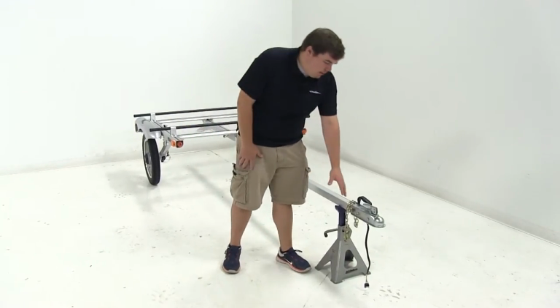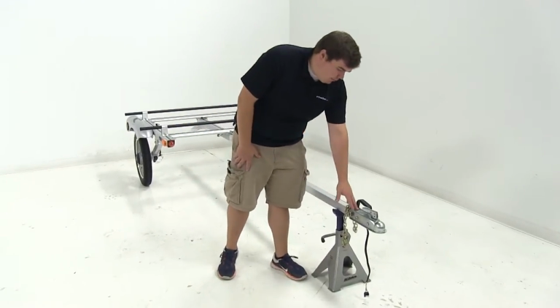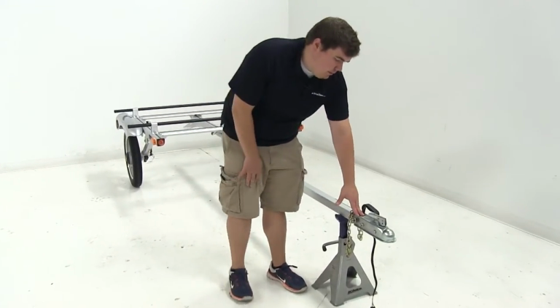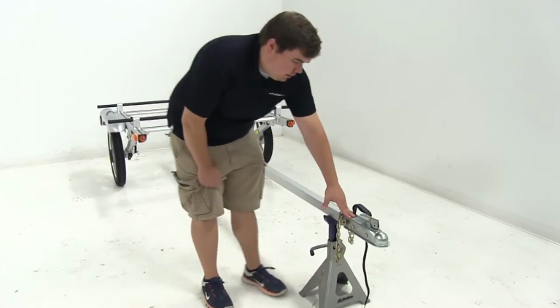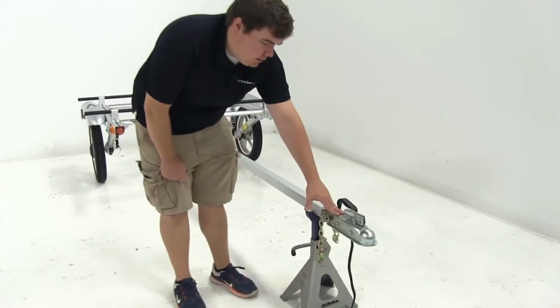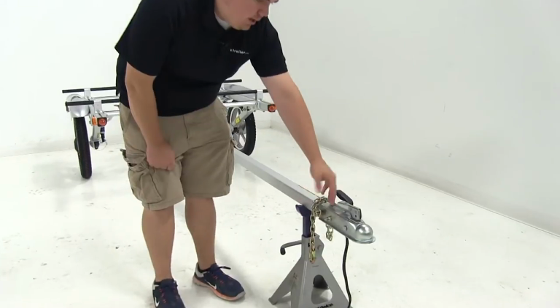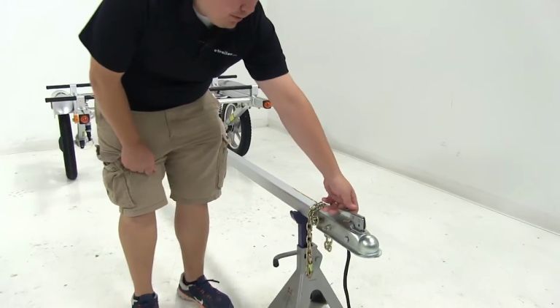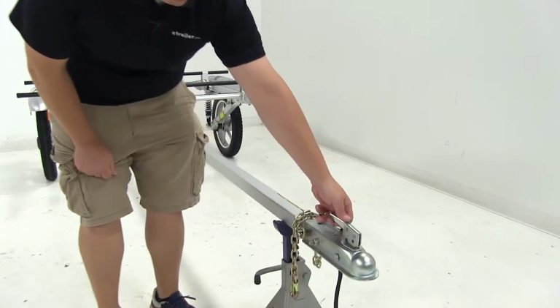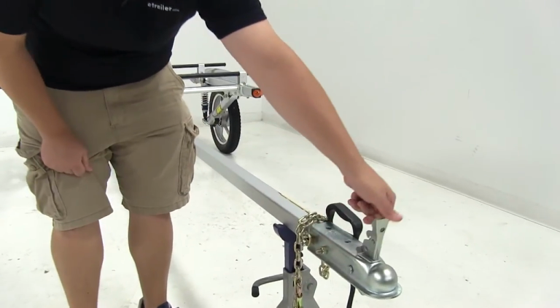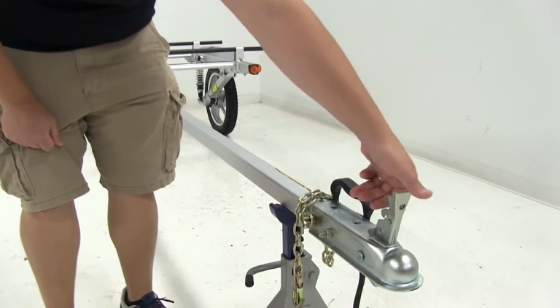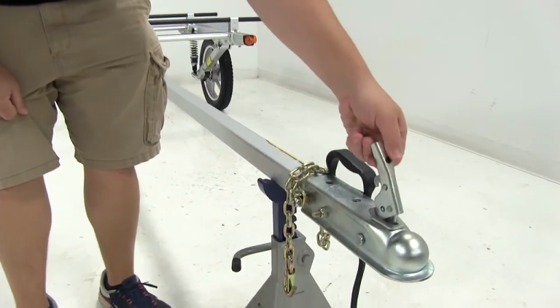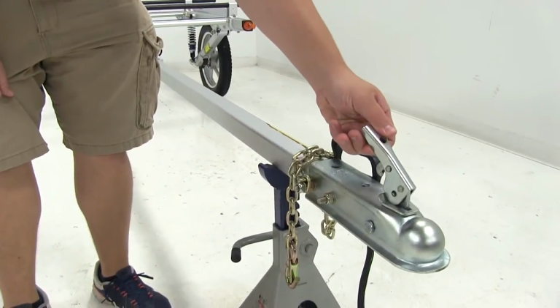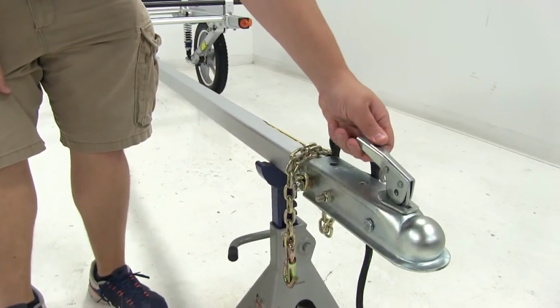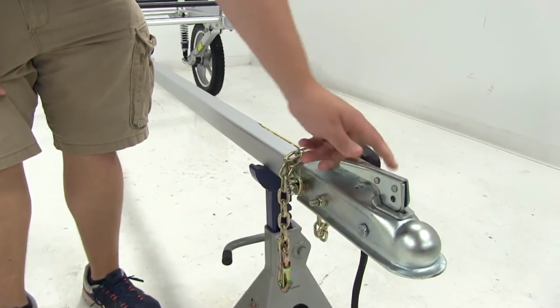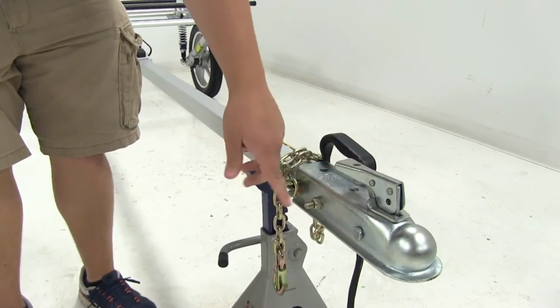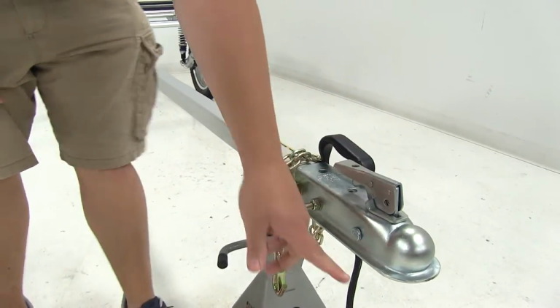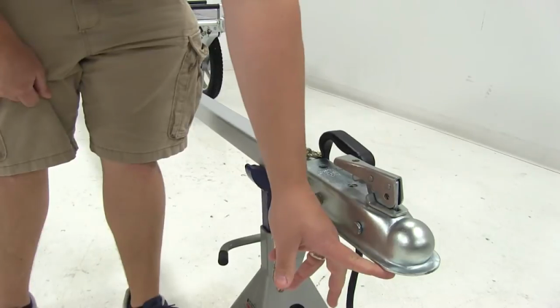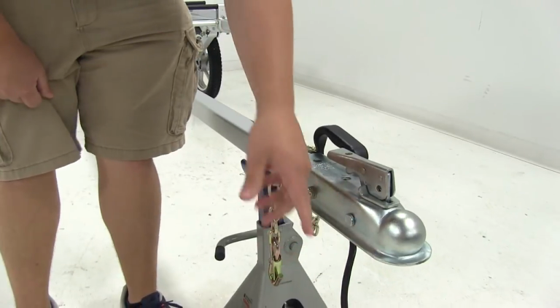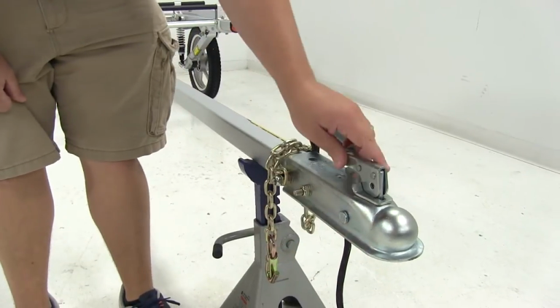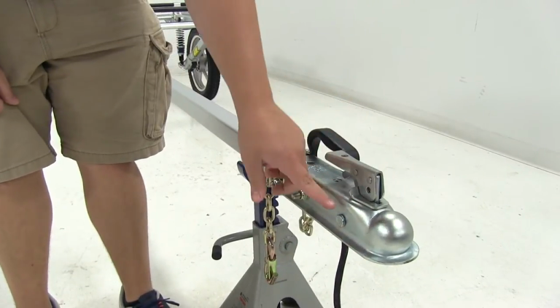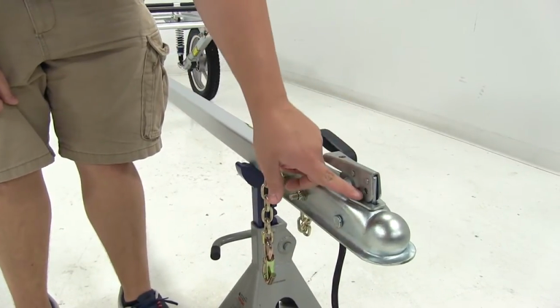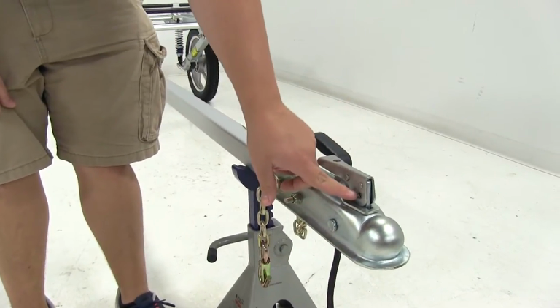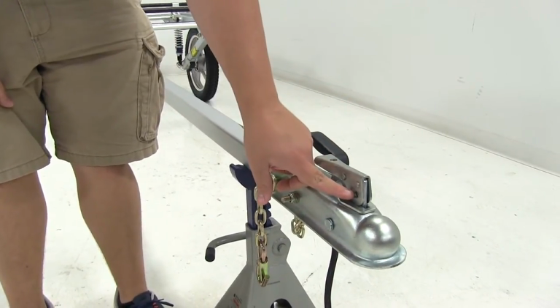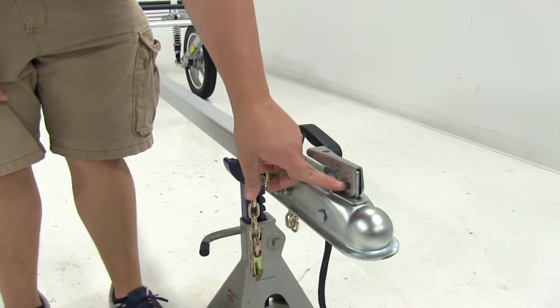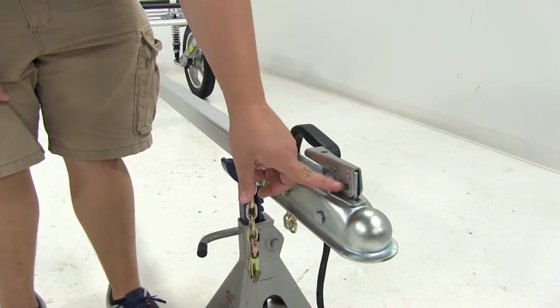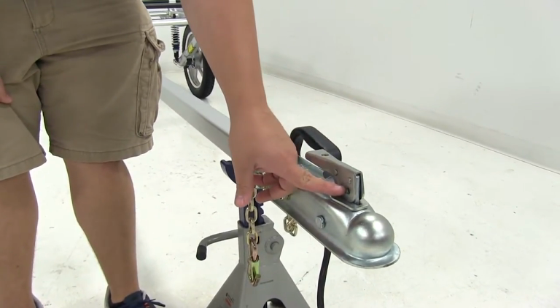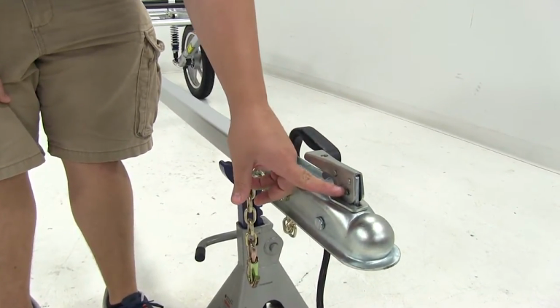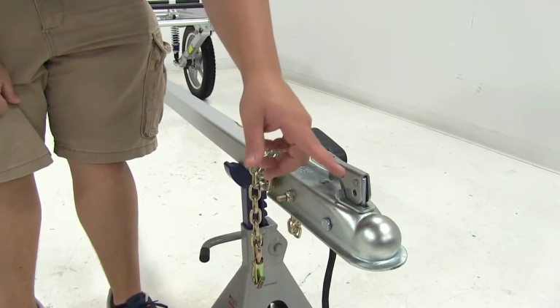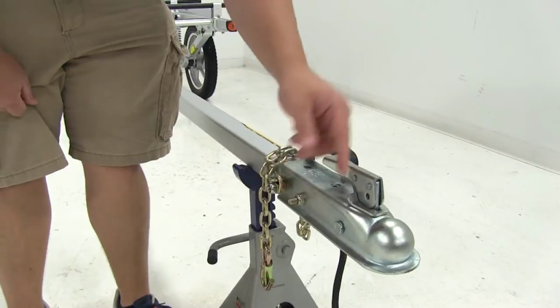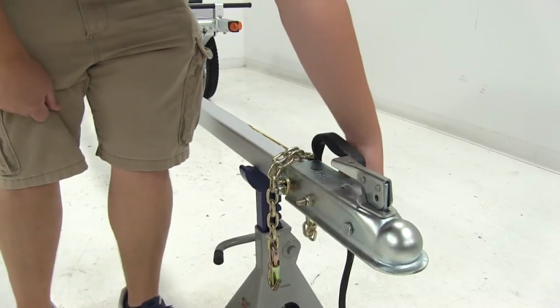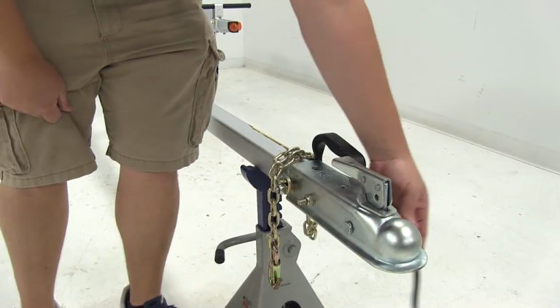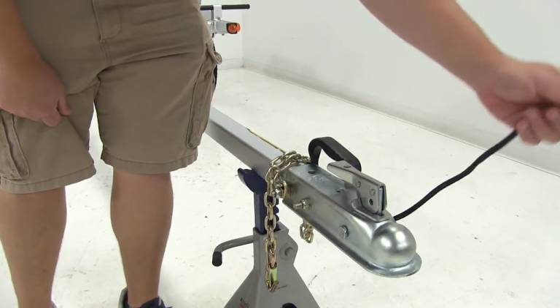Here at the front you're going to notice that we have a coupler with a trigger latch system. That's going to allow us to engage or disconnect from our 2-inch hitch ball. It's also got a little hole right here so we can install a coupler pin or a coupler lock — those can be found on our website and are sold separately.